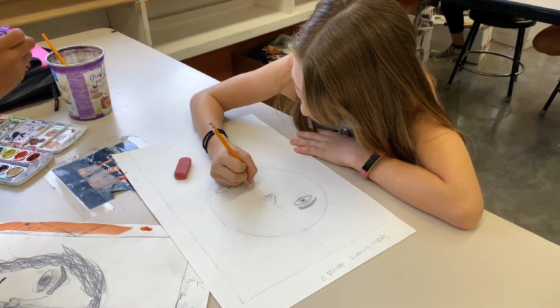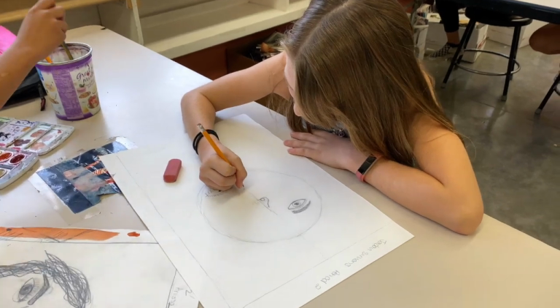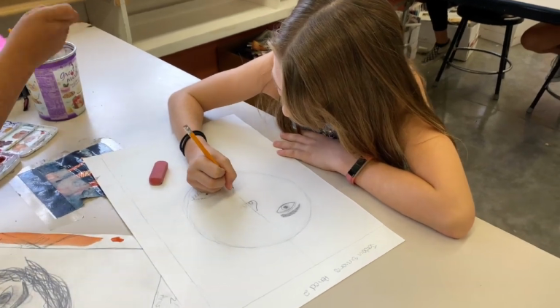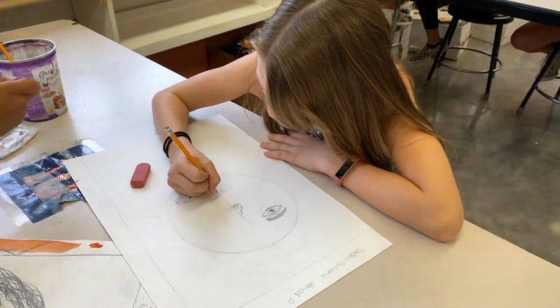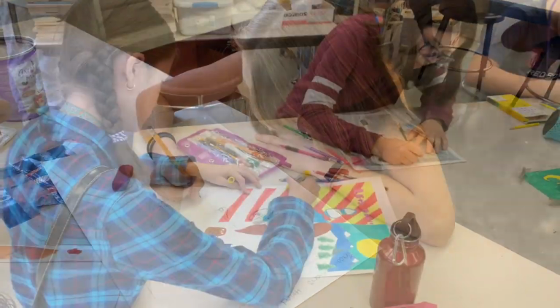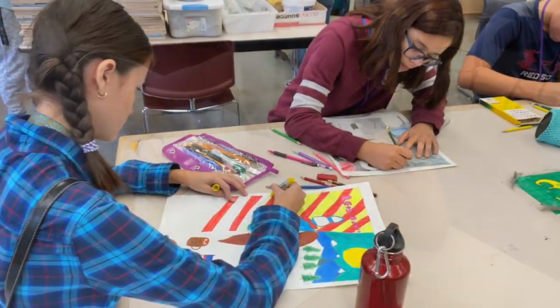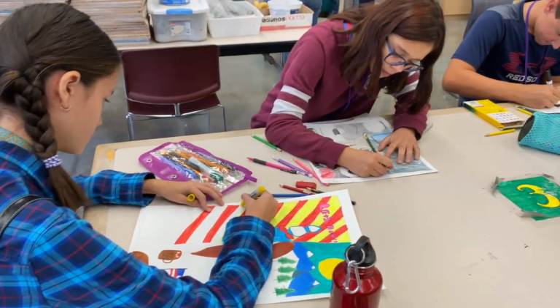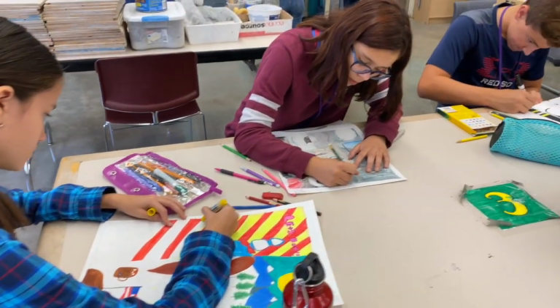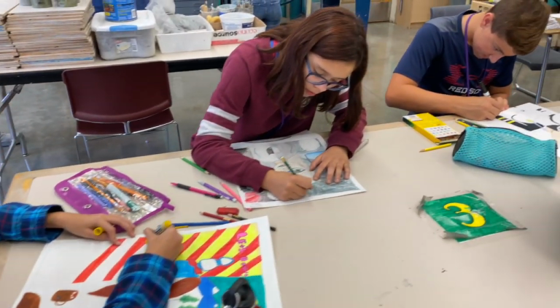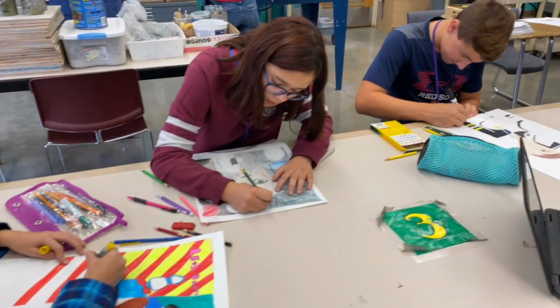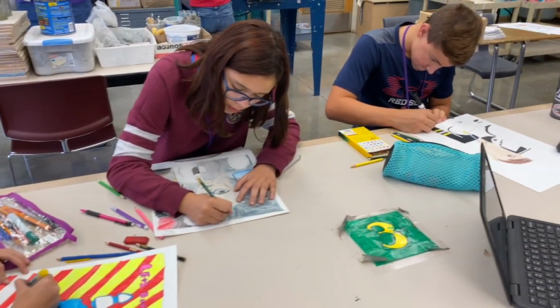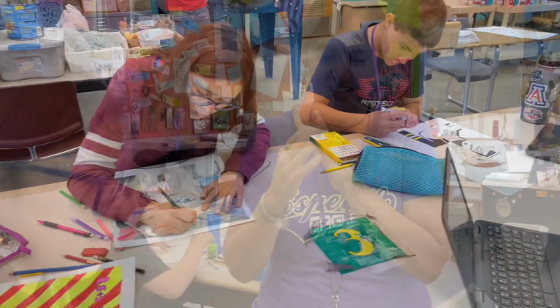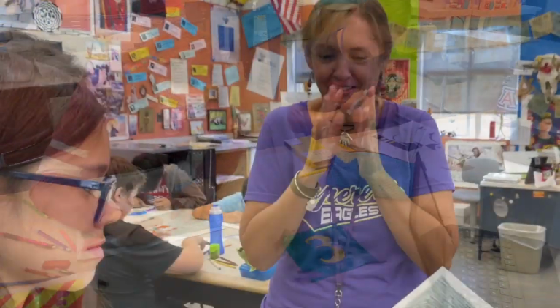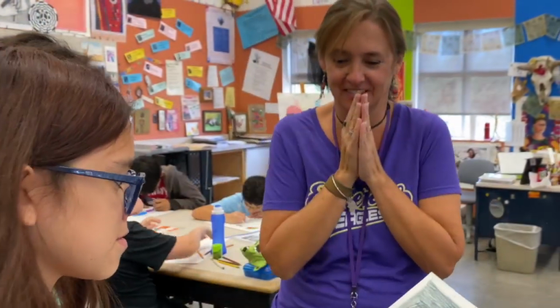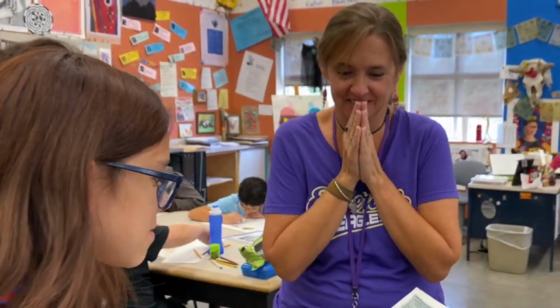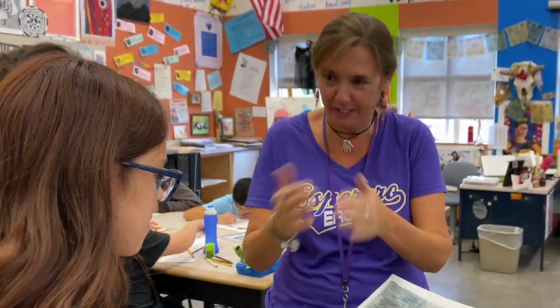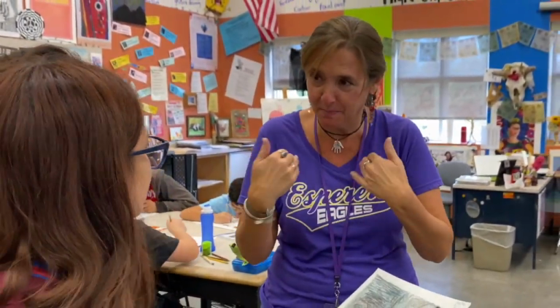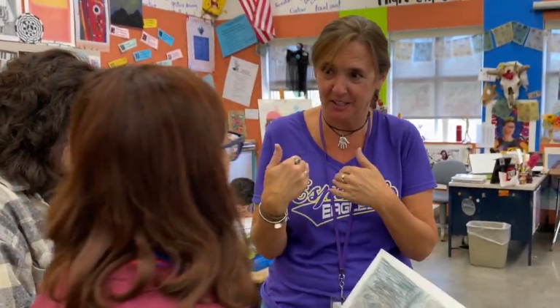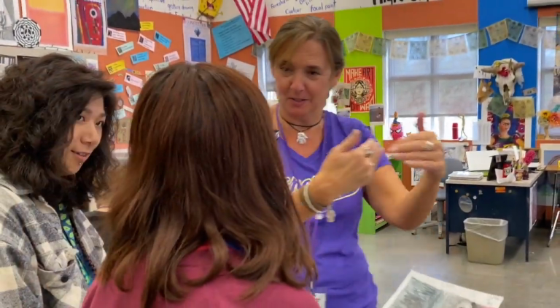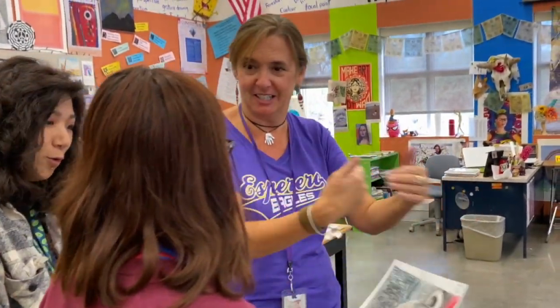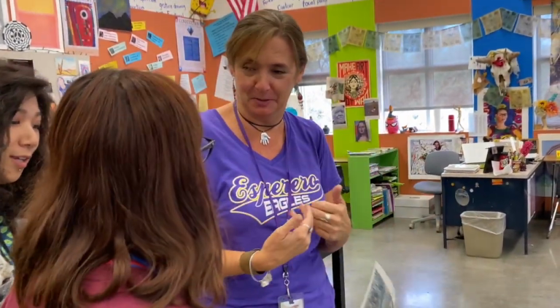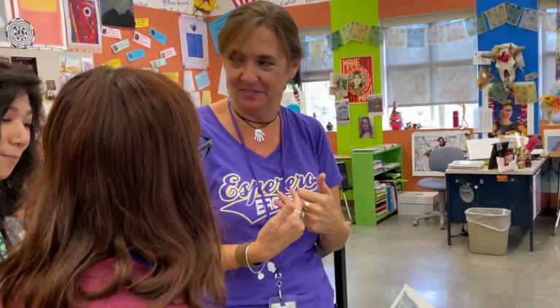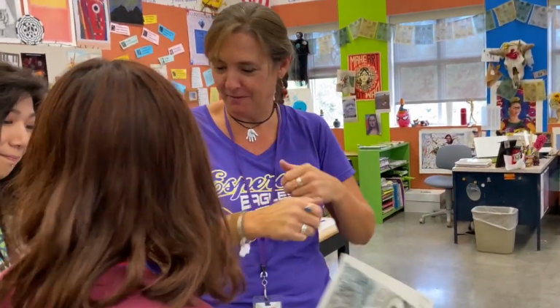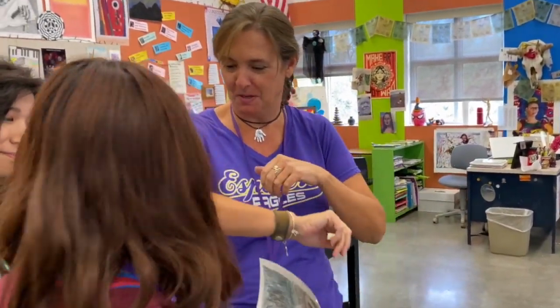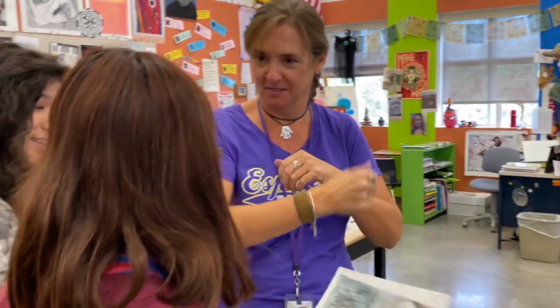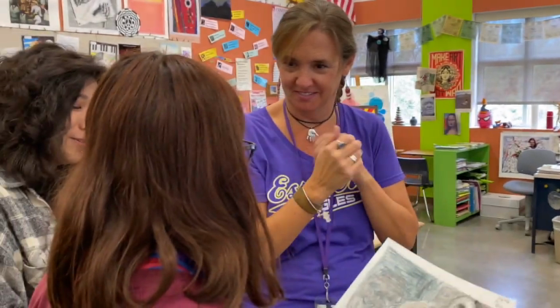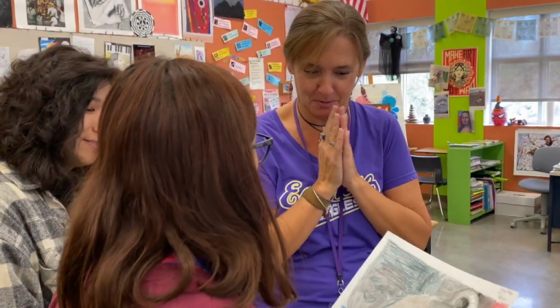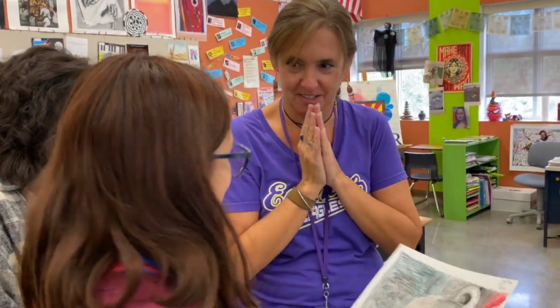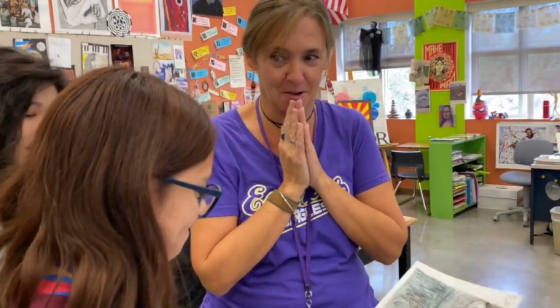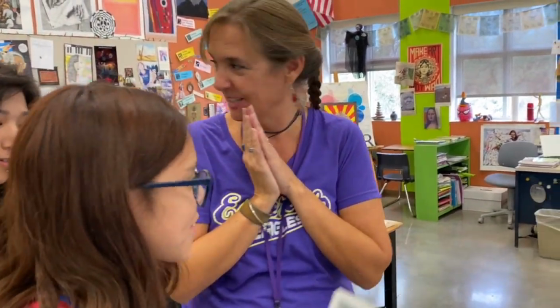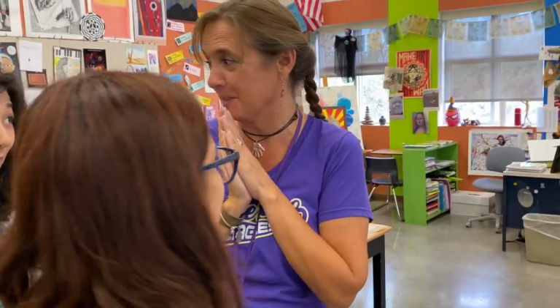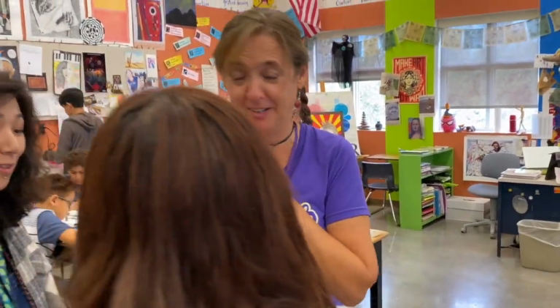Visual art classes at Espero Canyon emphasize the exploration of studio processes. We are the mirror, and we are looking at you — that's cool, that's awesome, that's really awesome.